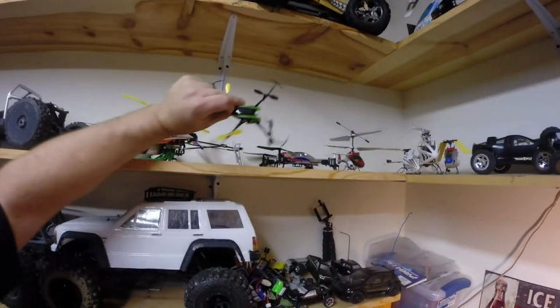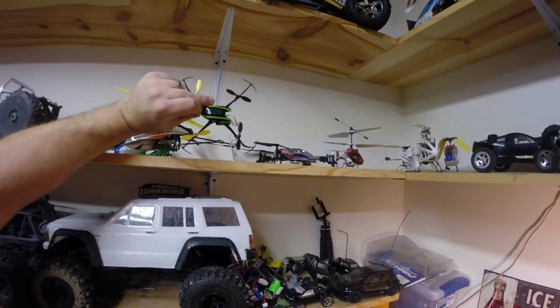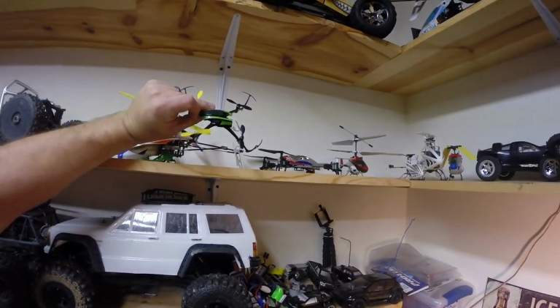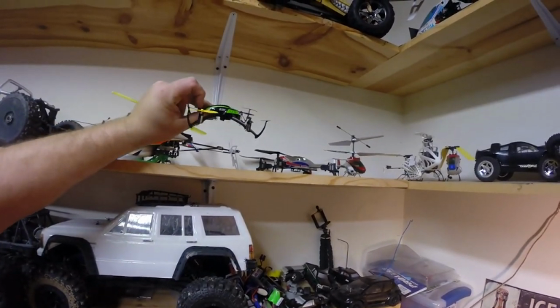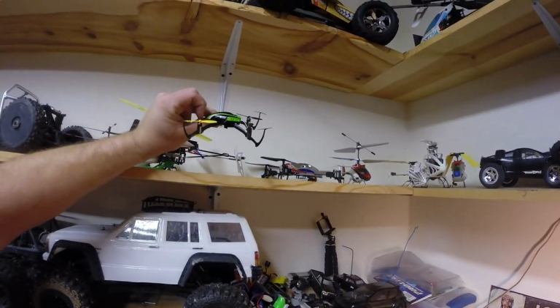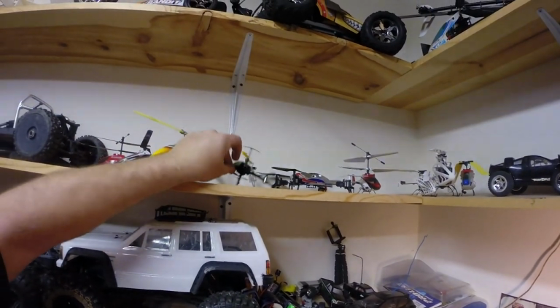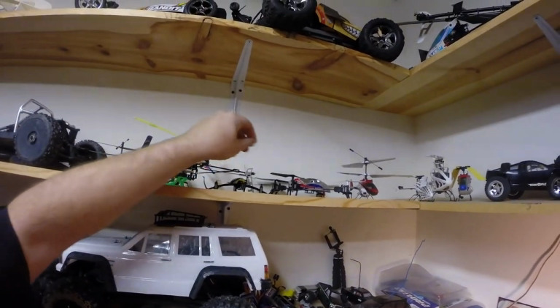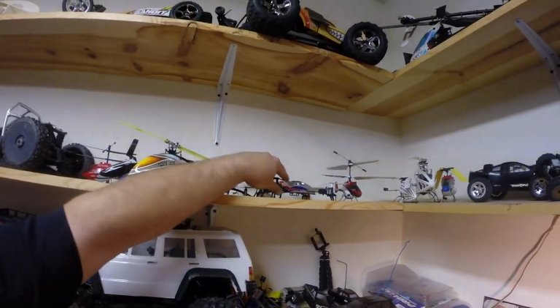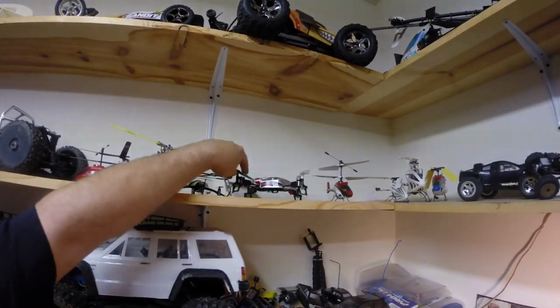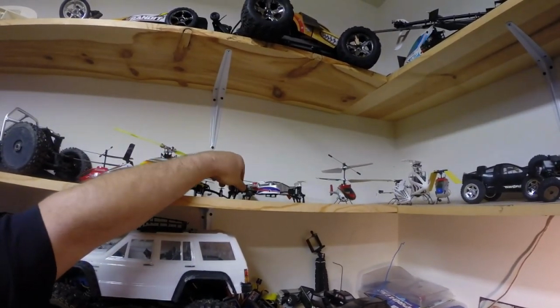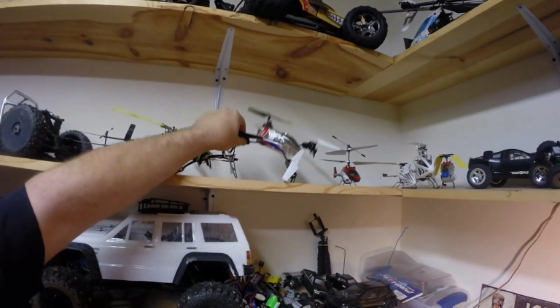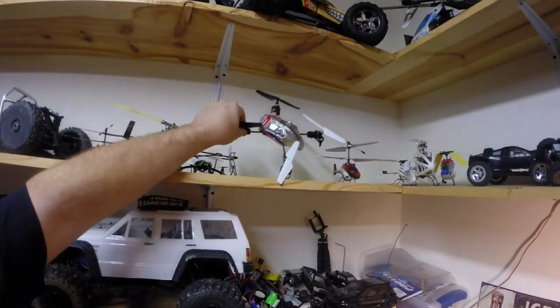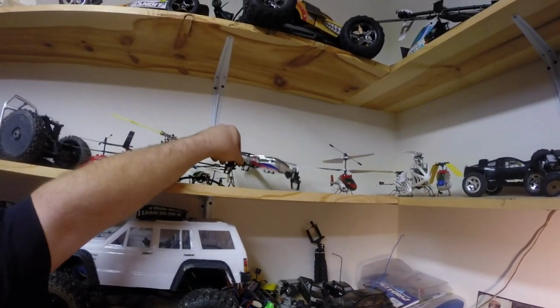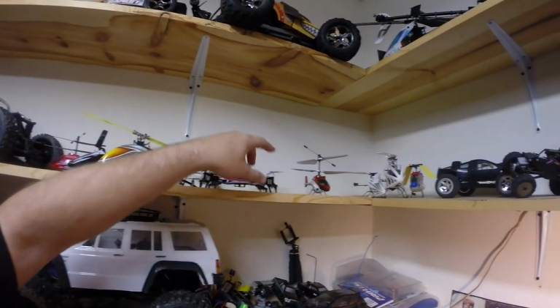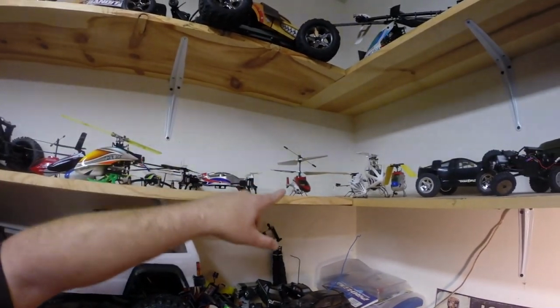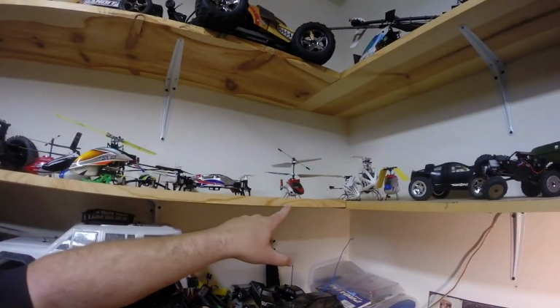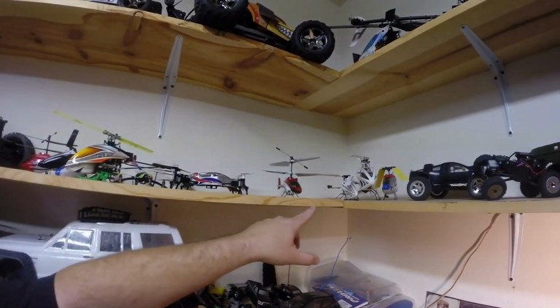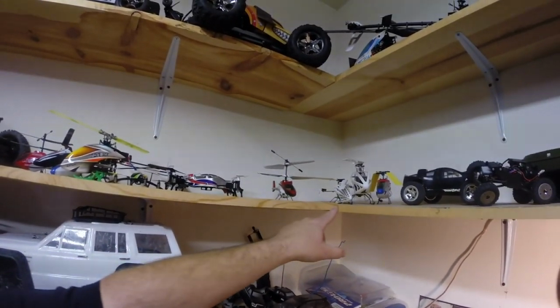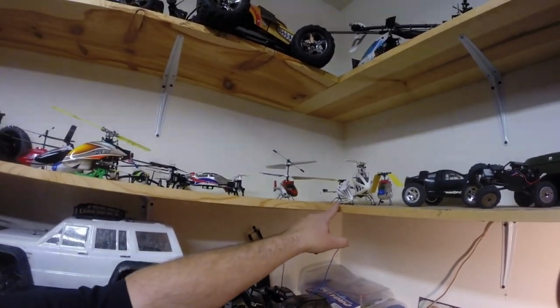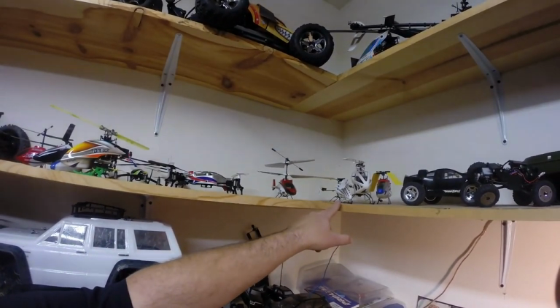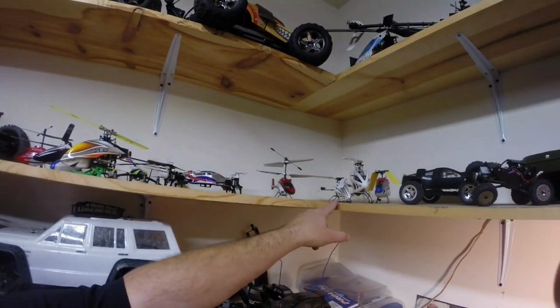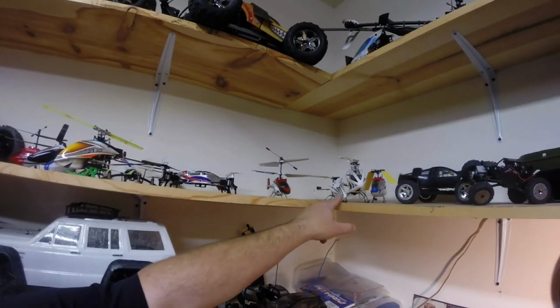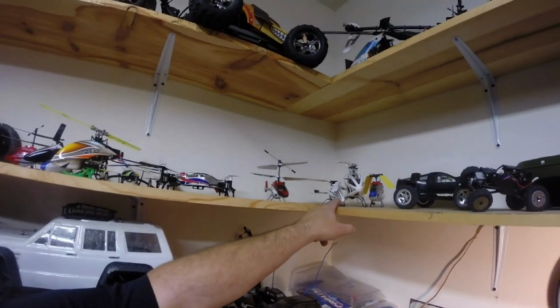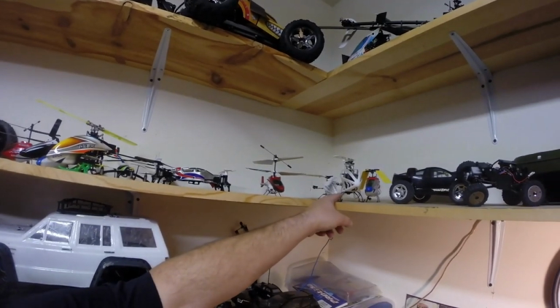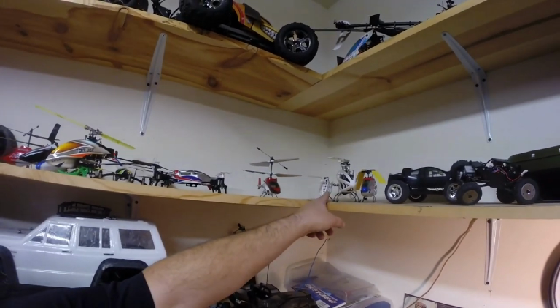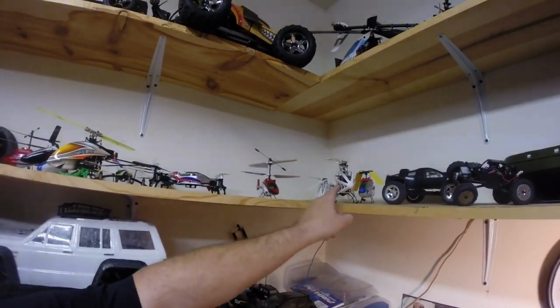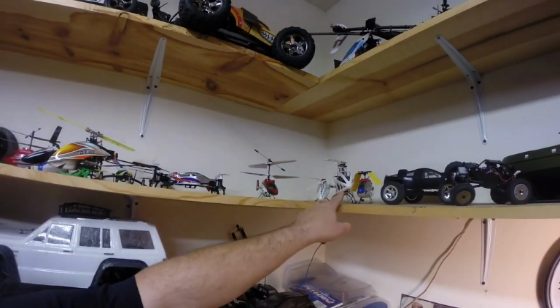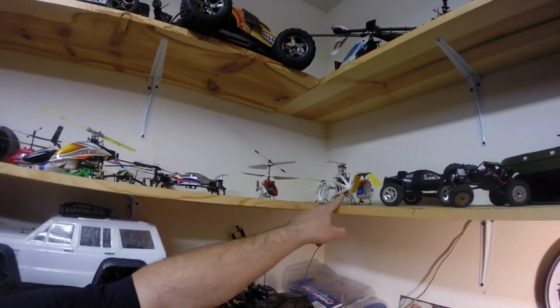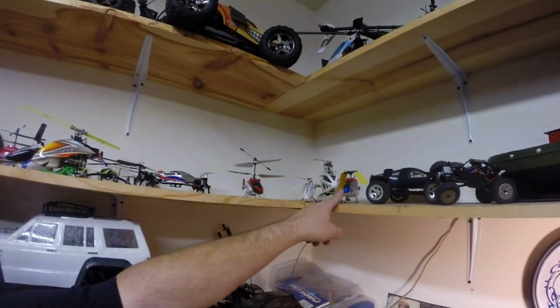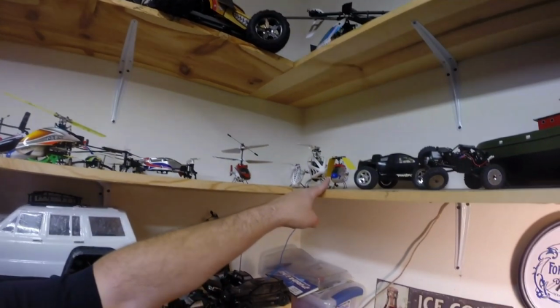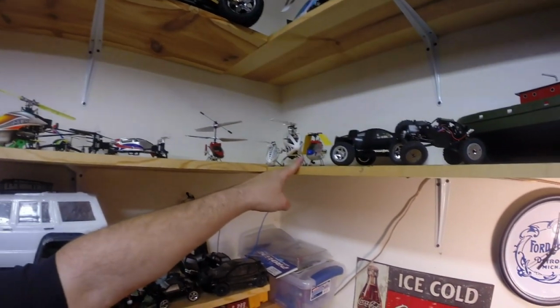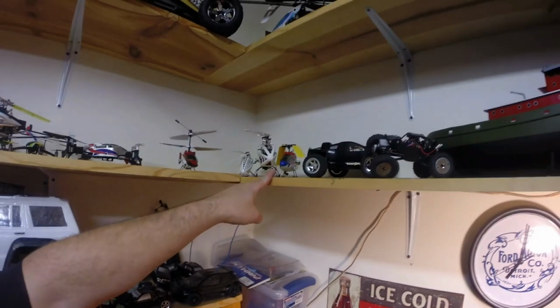Little Nano QX, this is a MQX, MCX2, there's a pimped-out Nano back here, Blade Nano and a 130, and another MCPX.